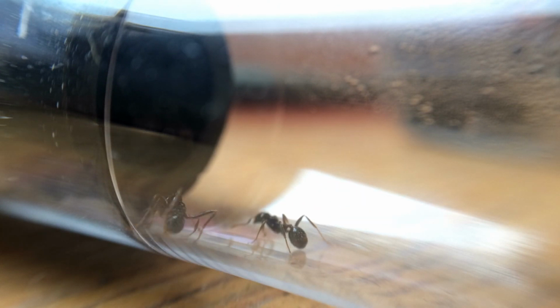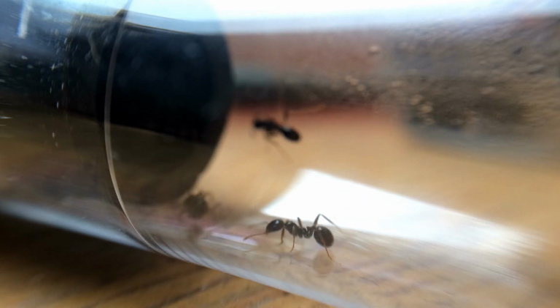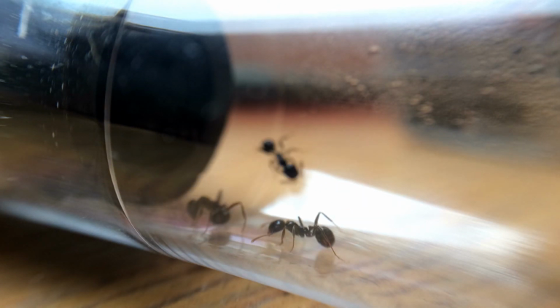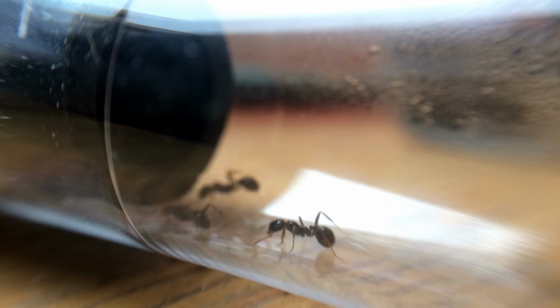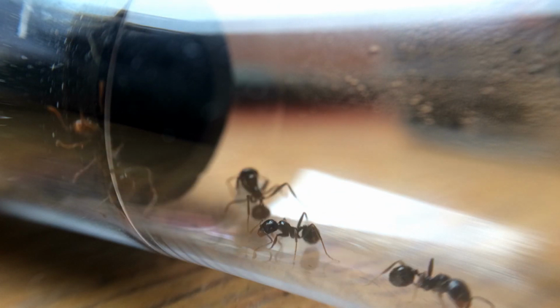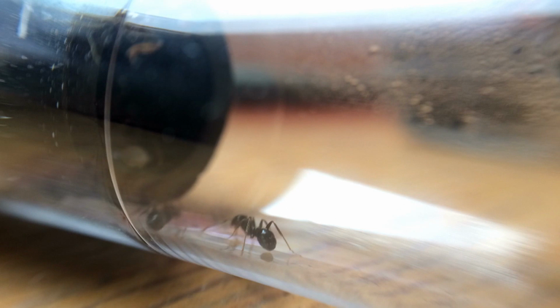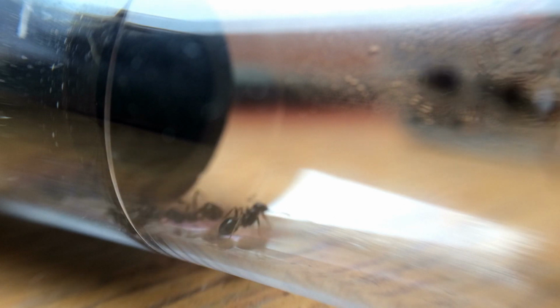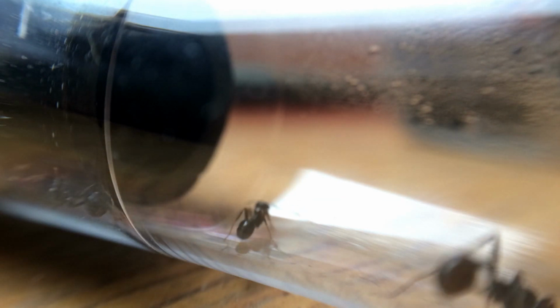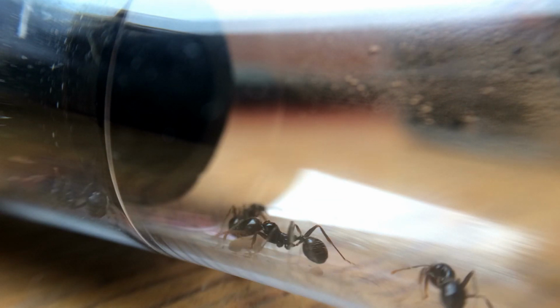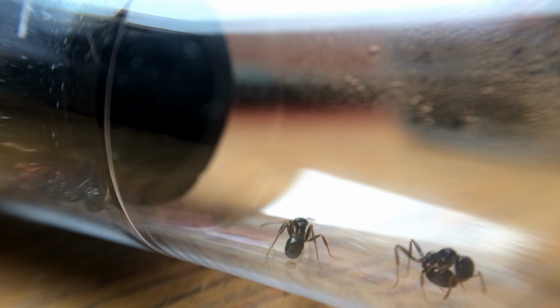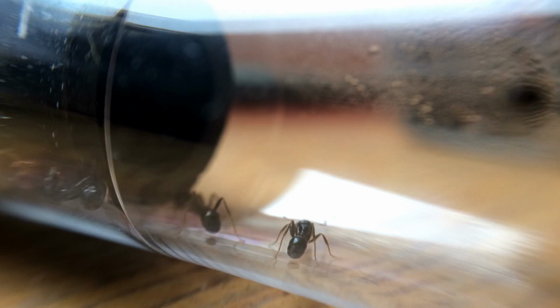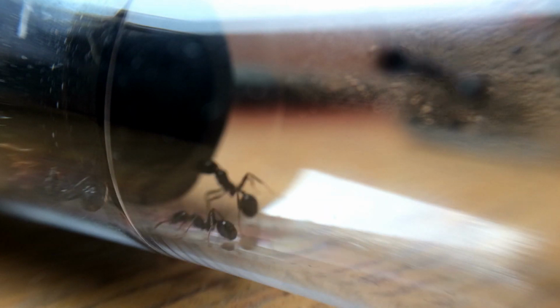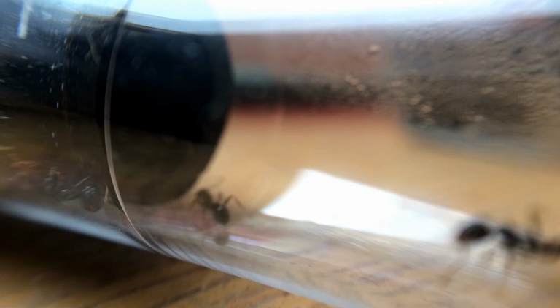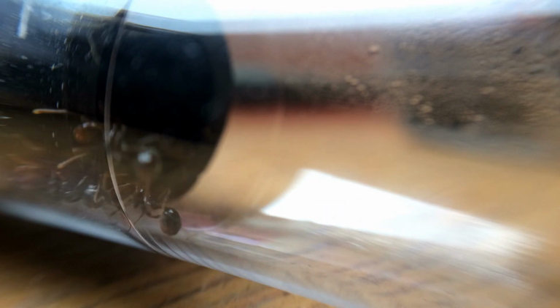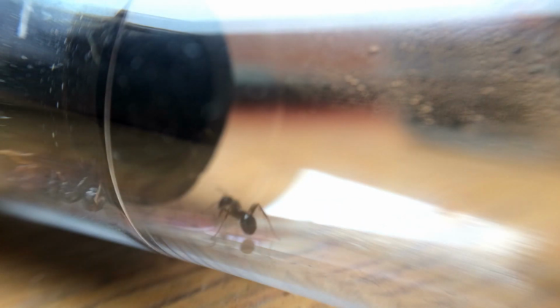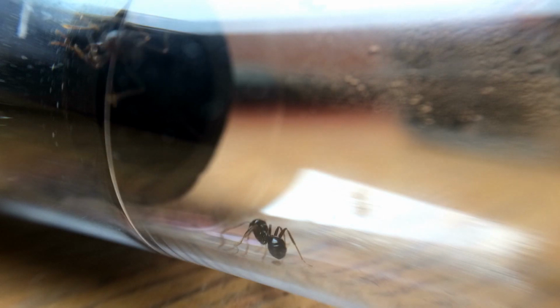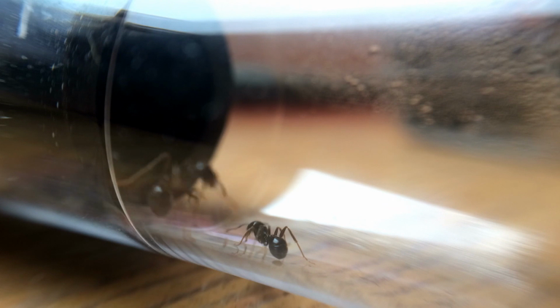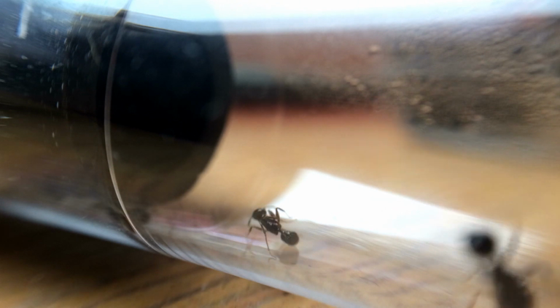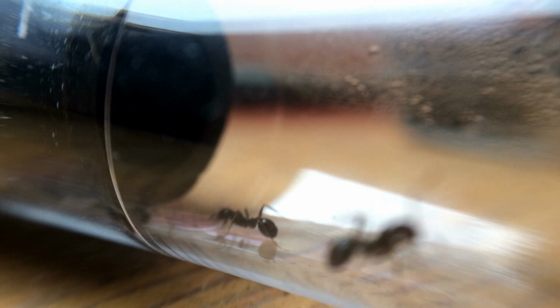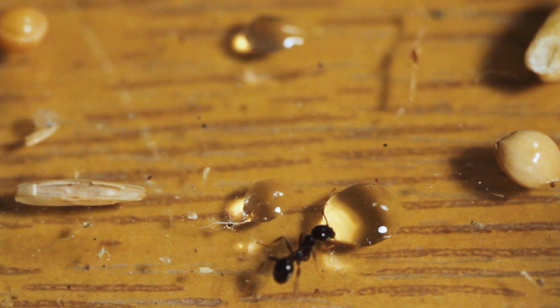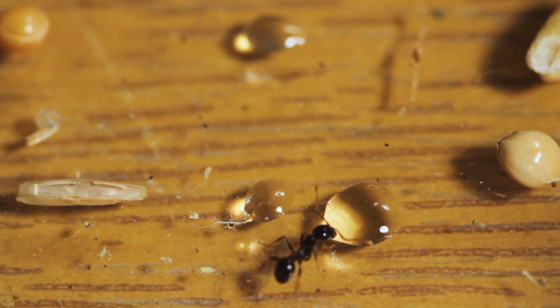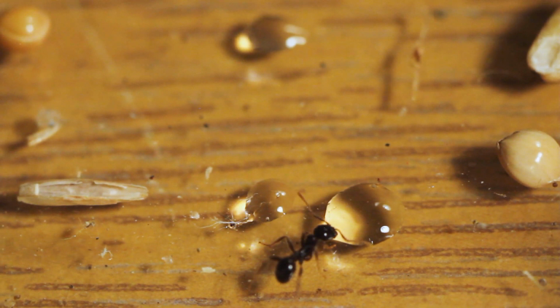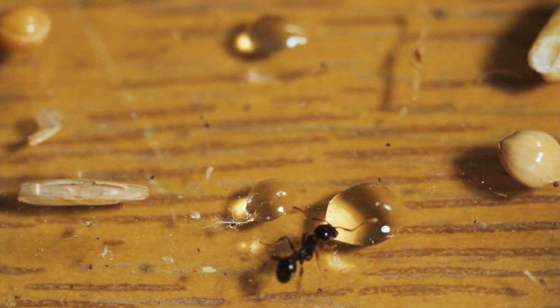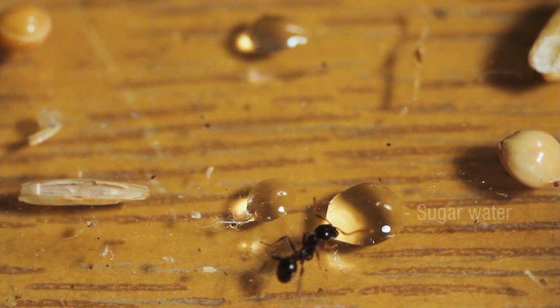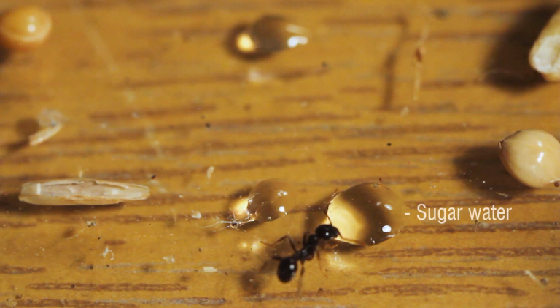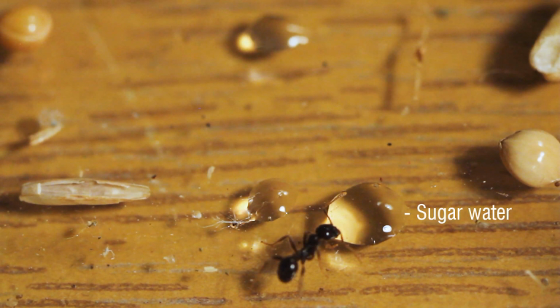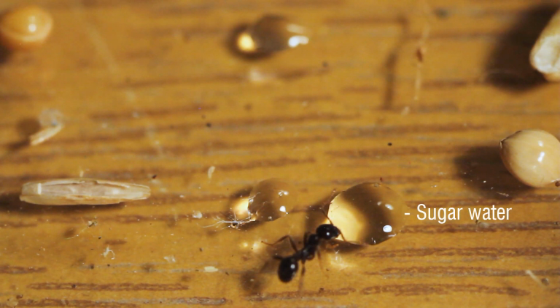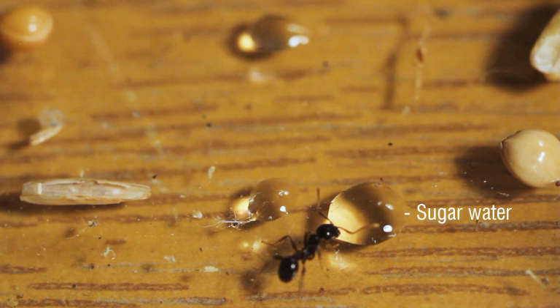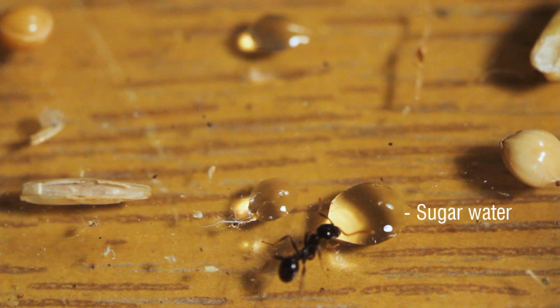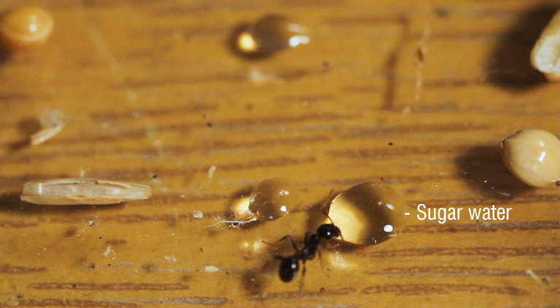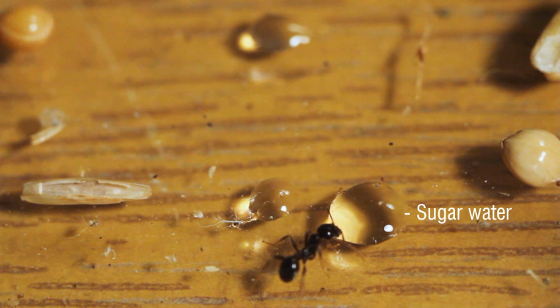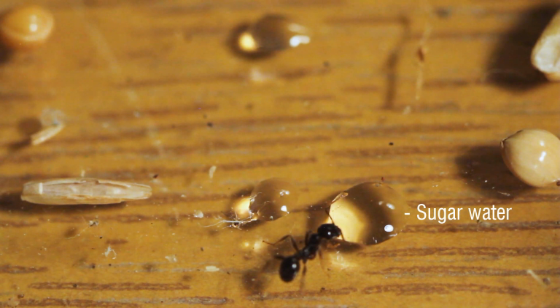My one concern with this particular test tube they're living in is the water is running out very rapidly. I'm either going to have to offer them a water tower or somehow get them to move into something else so I can replenish the water in the test tube.